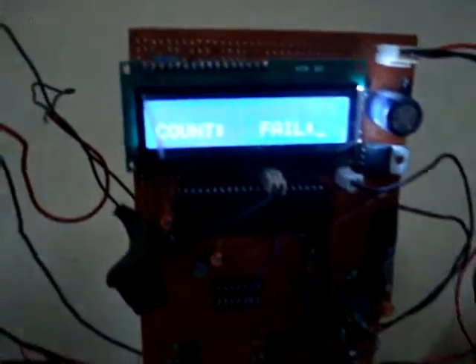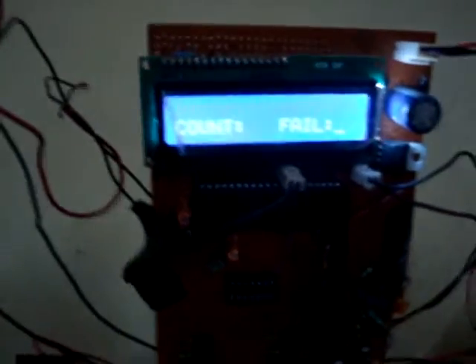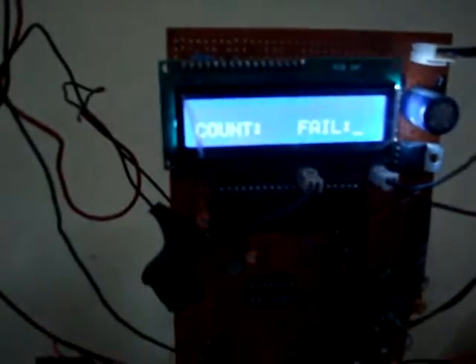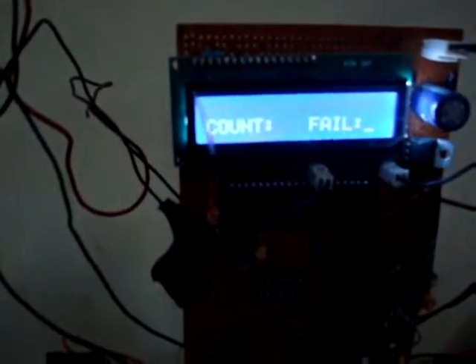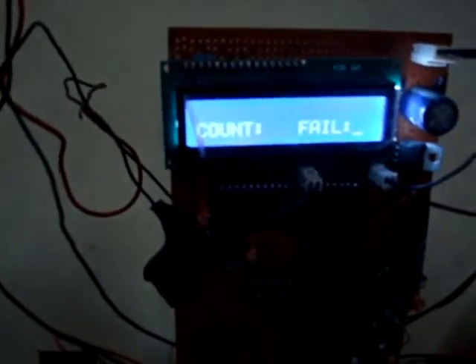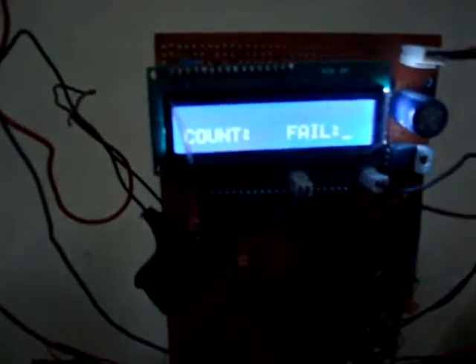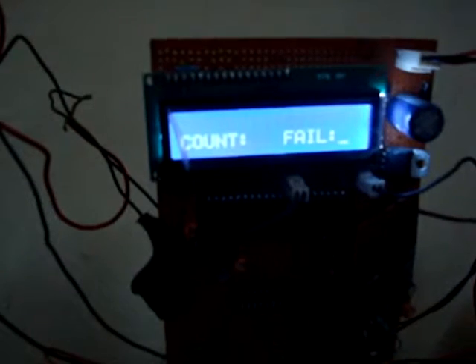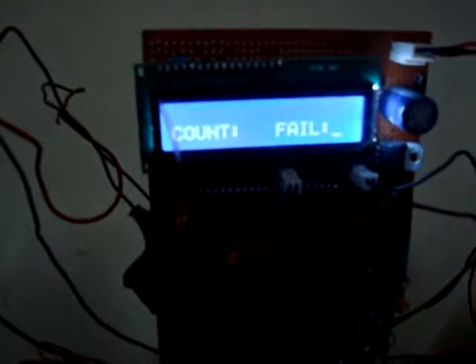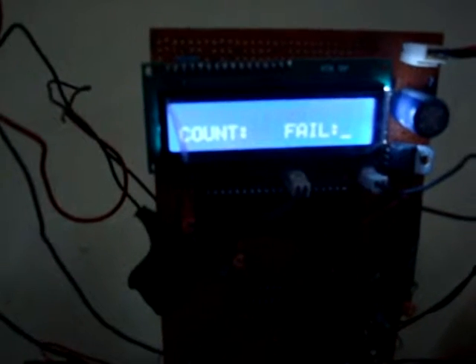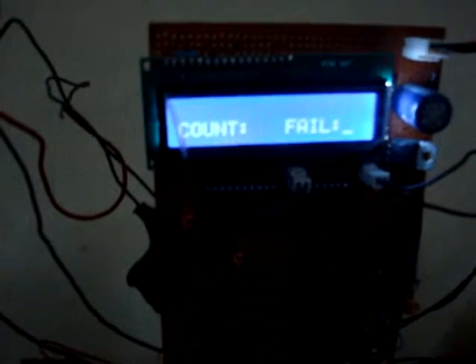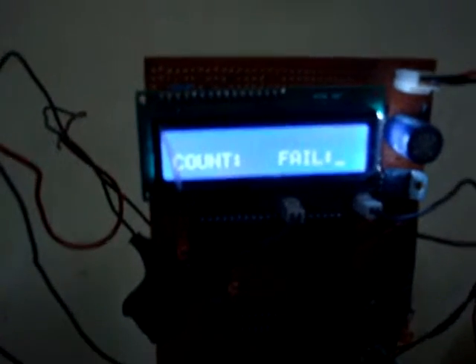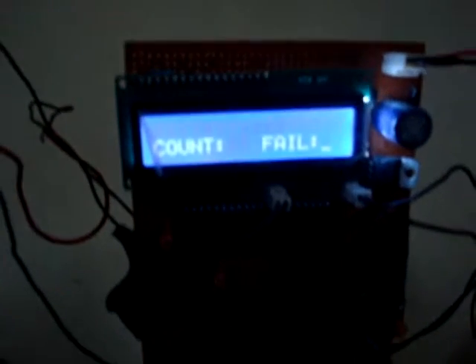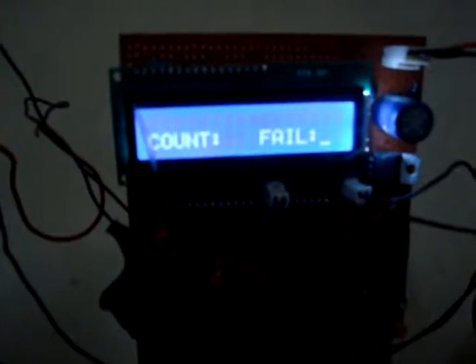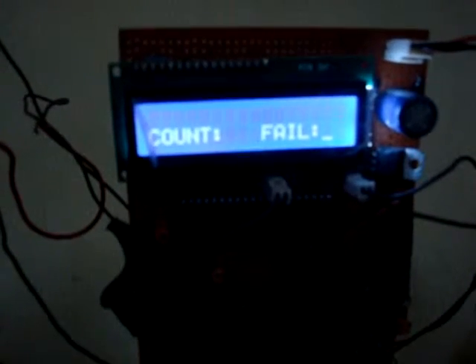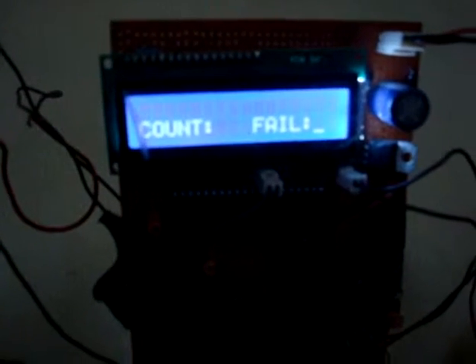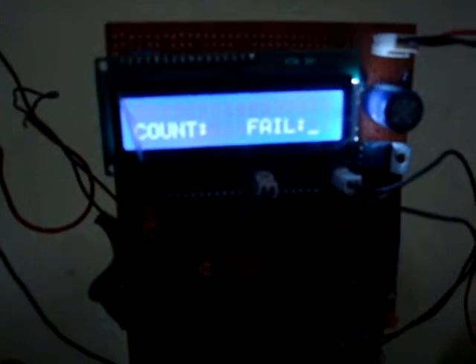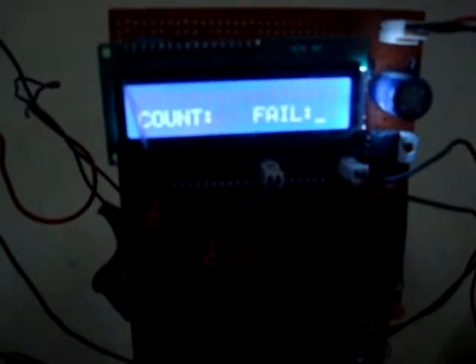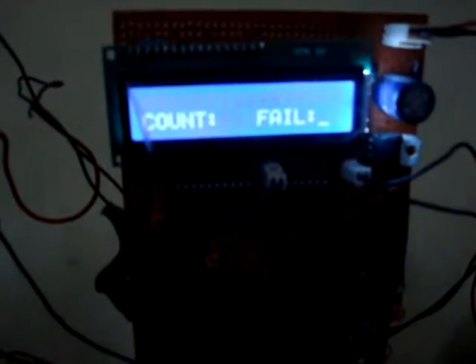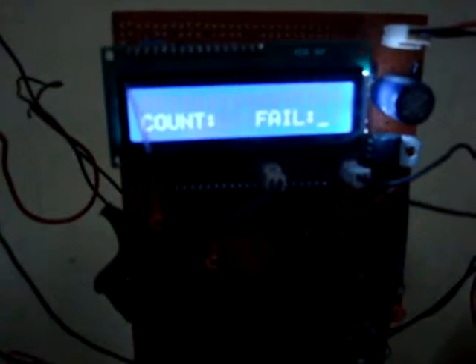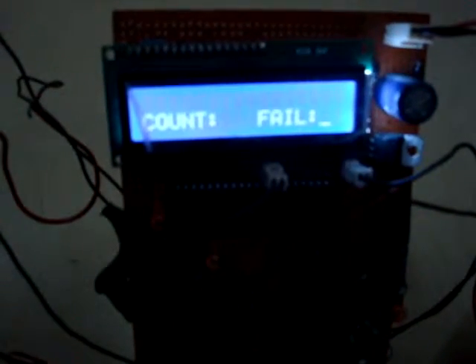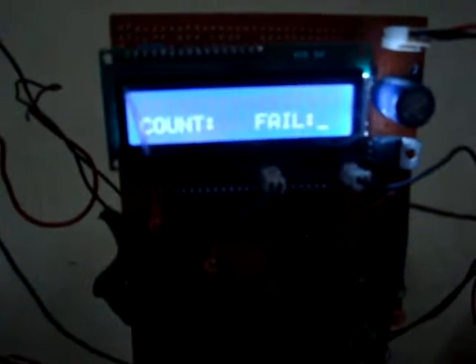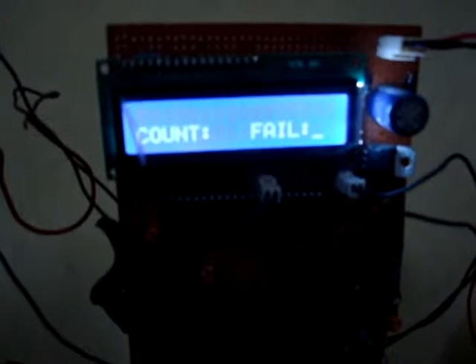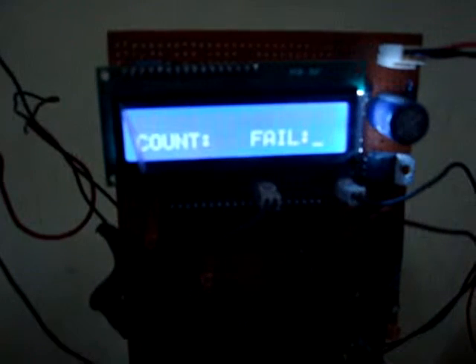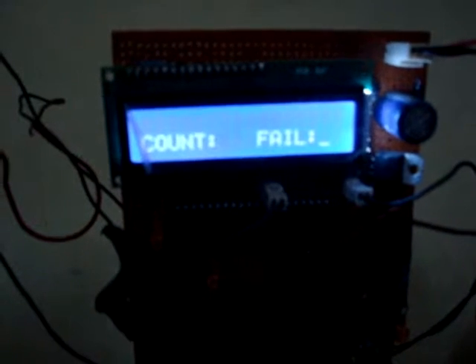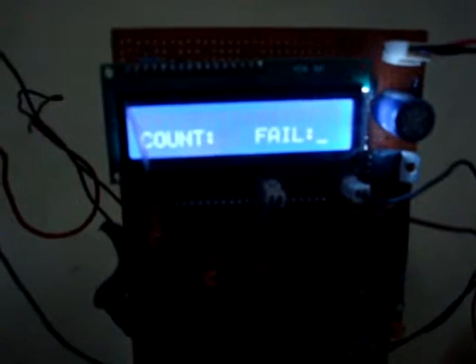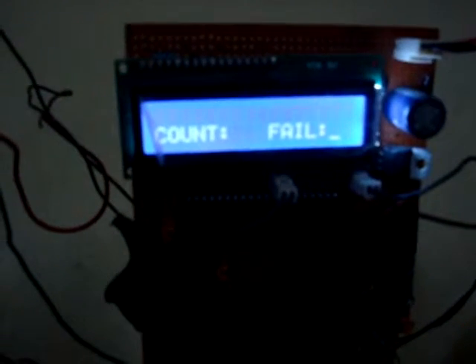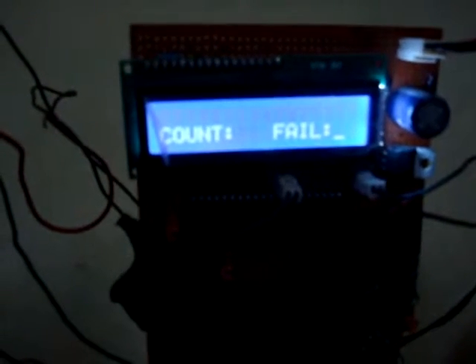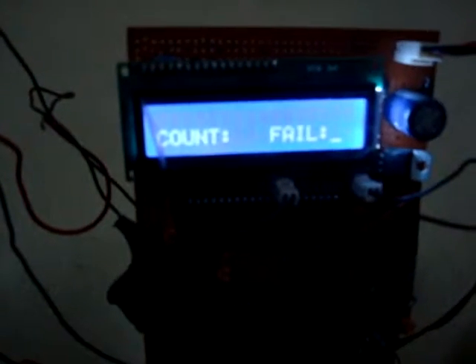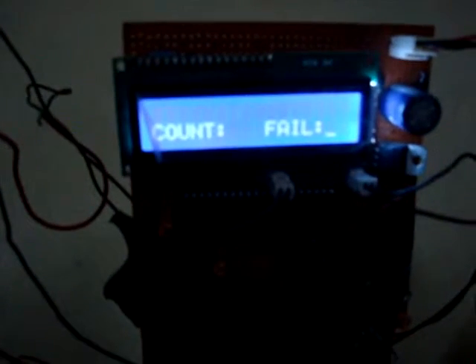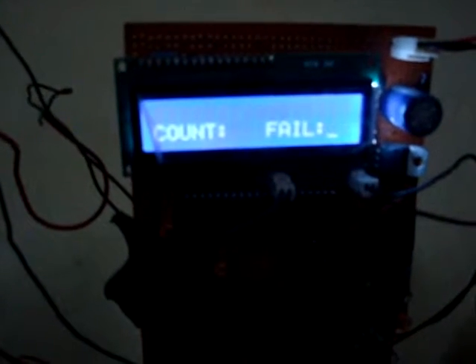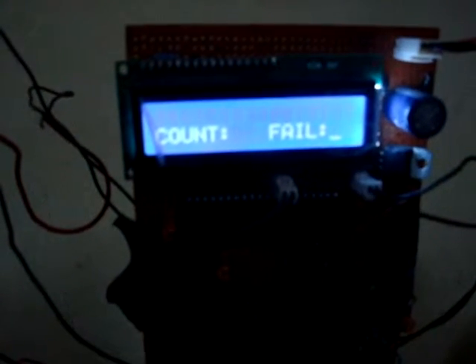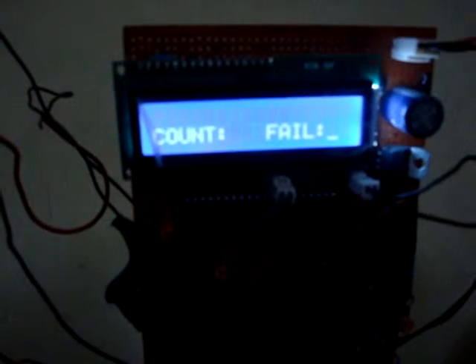This is the LCD, which shows the count of legitimate size objects, and also shows the count of illegitimate size objects.